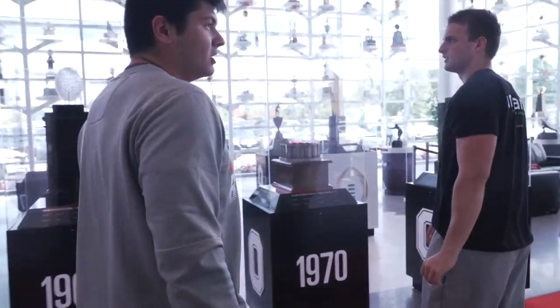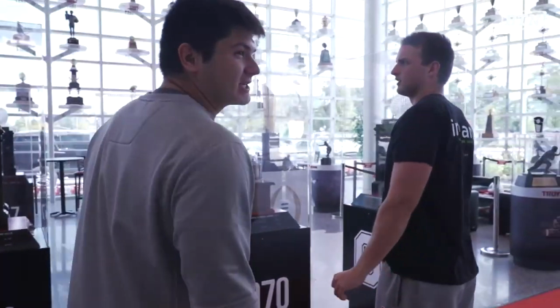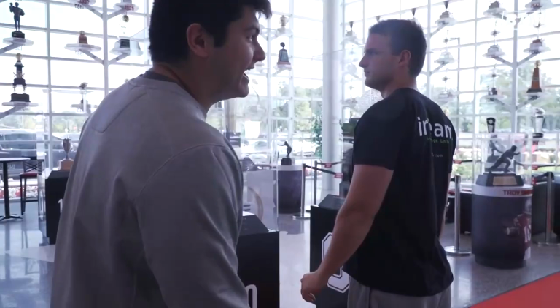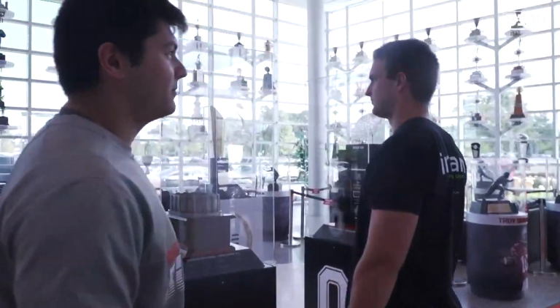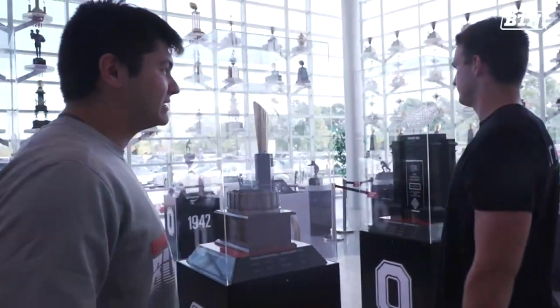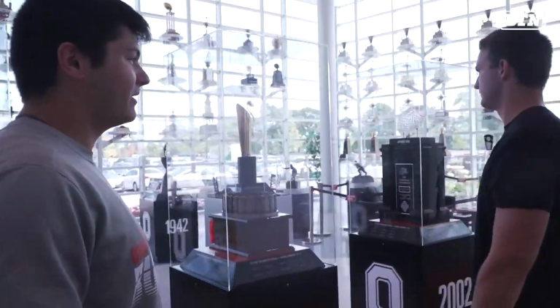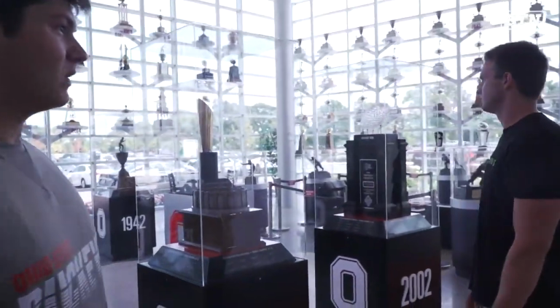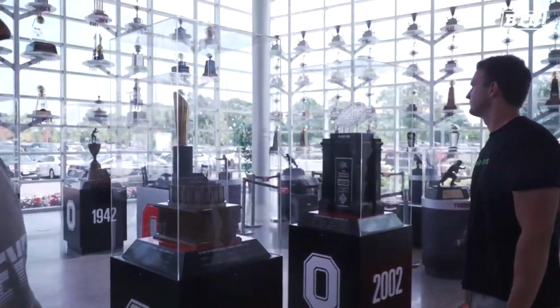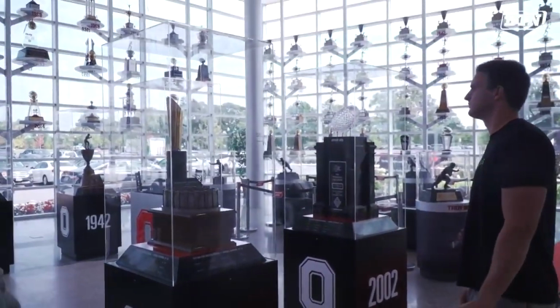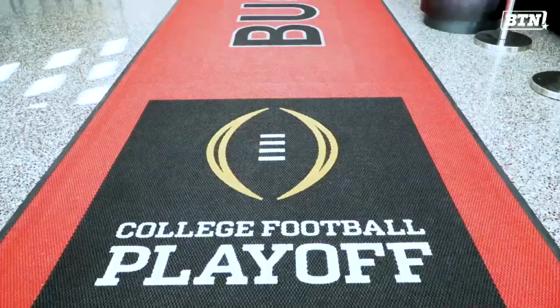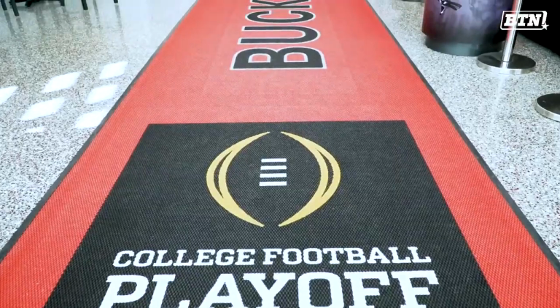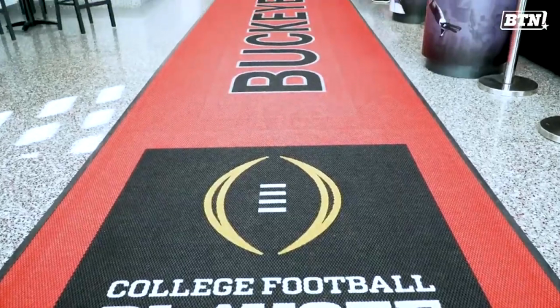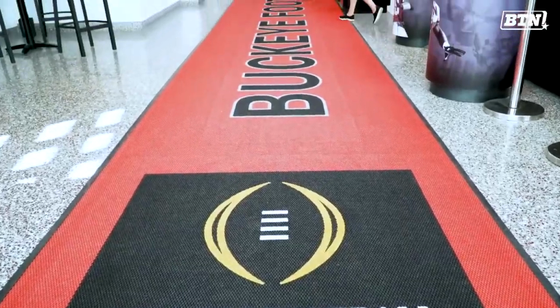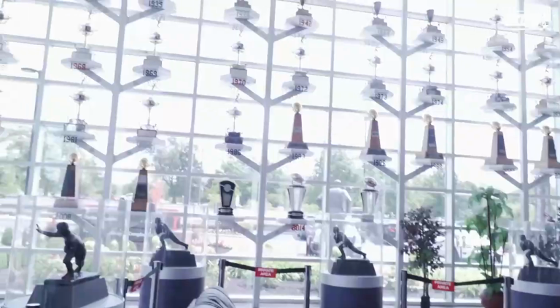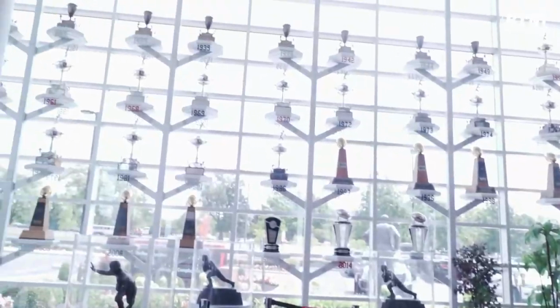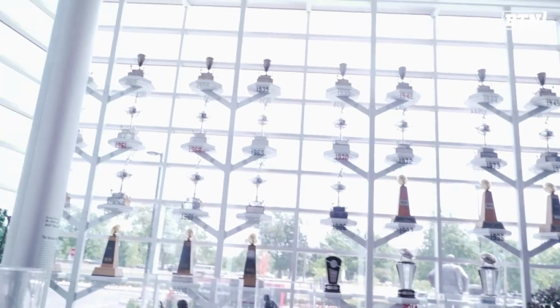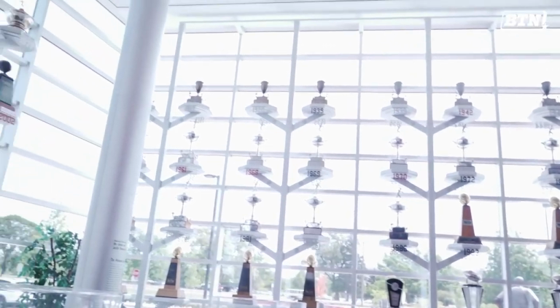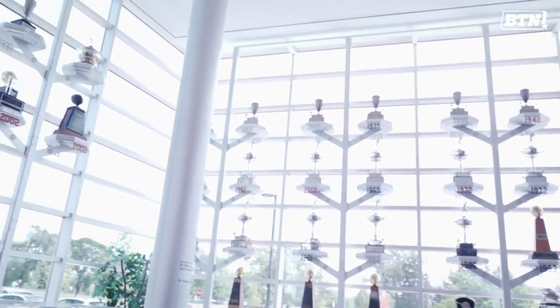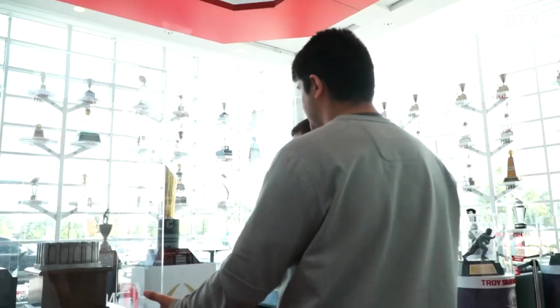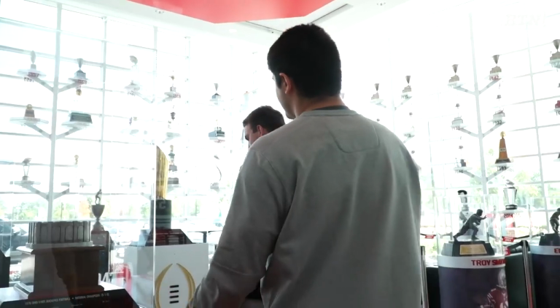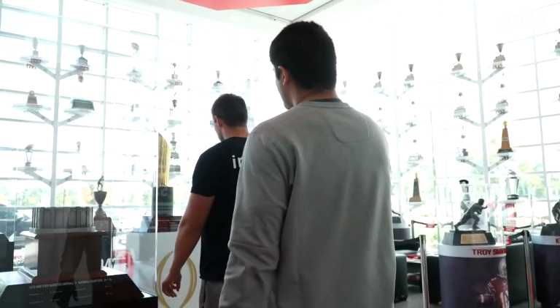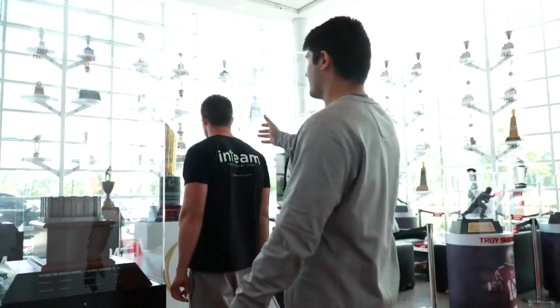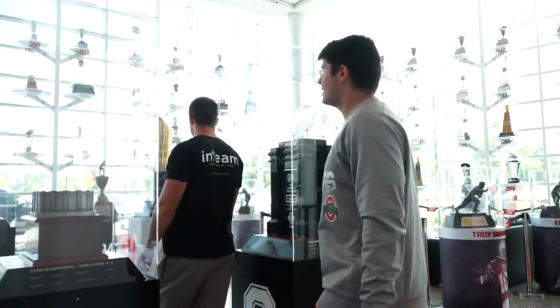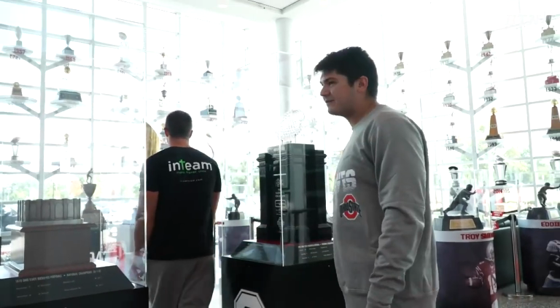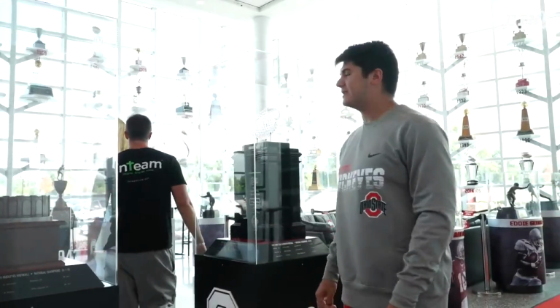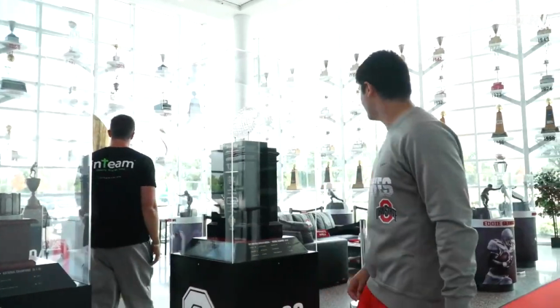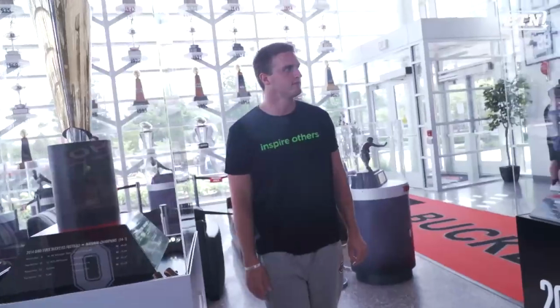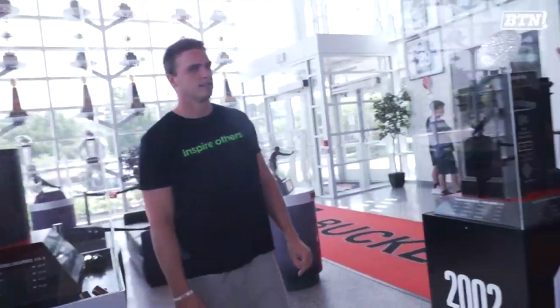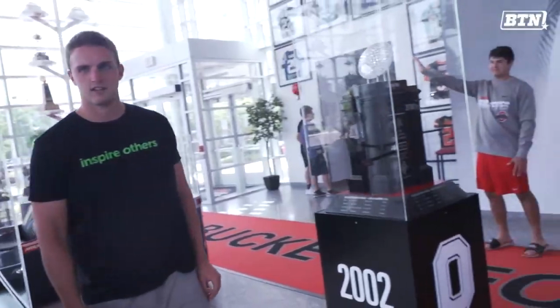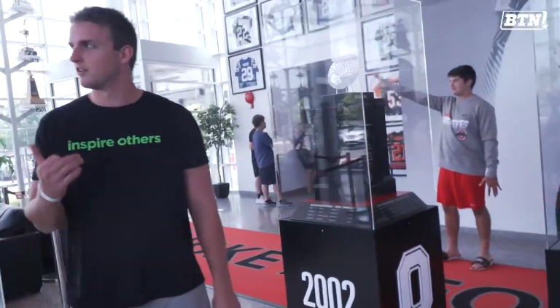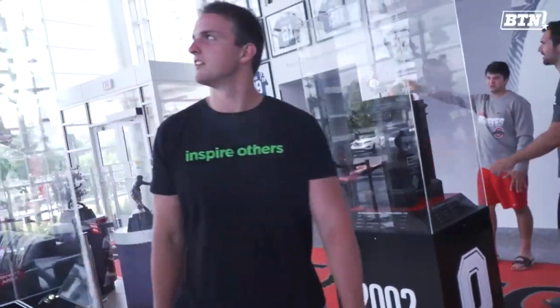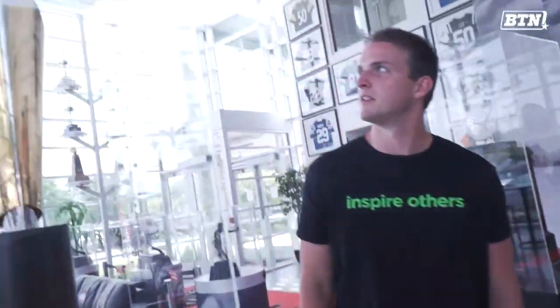This is kind of the atrium of Ohio State football. All this is what visitors and recruits see when they first walk in — all the historic national championships. You've got the college football playoff trophy in the middle, bowl games. Get another one of those this year — that'd be nice.